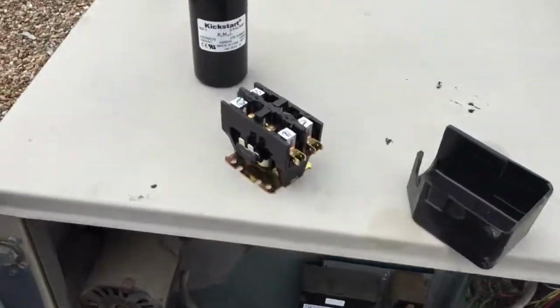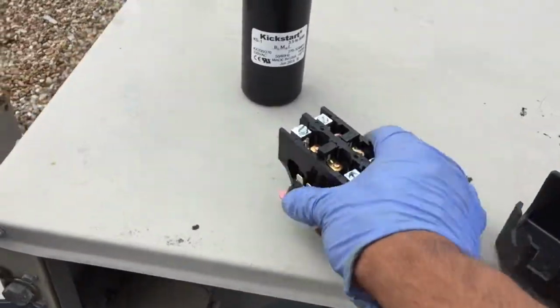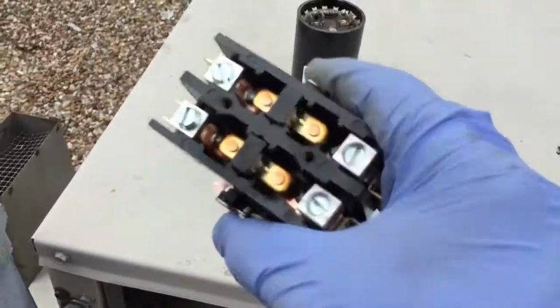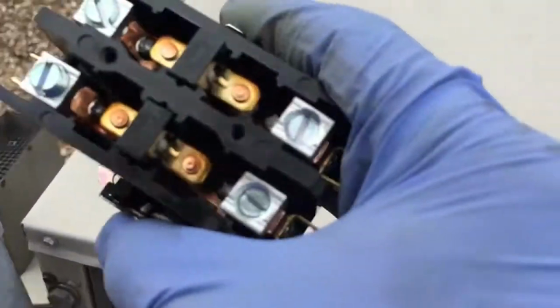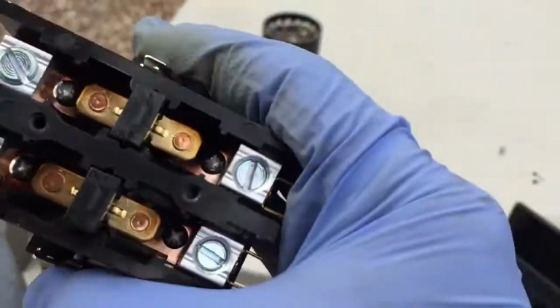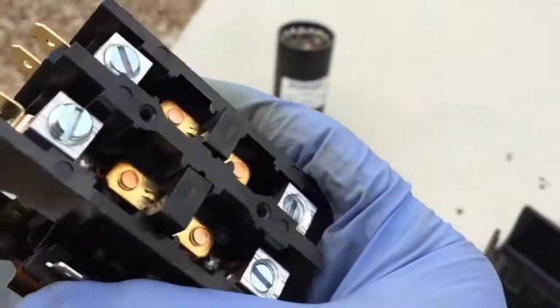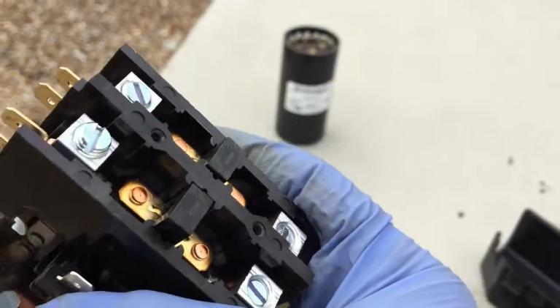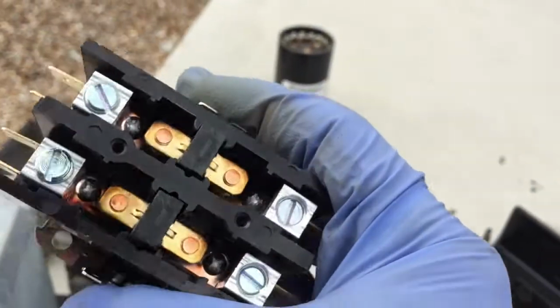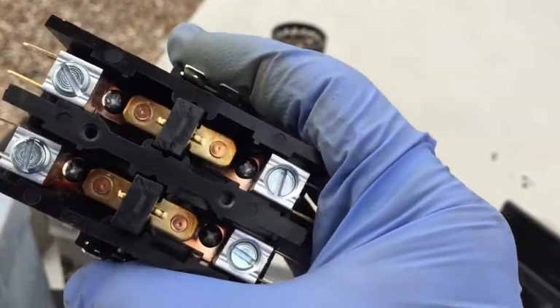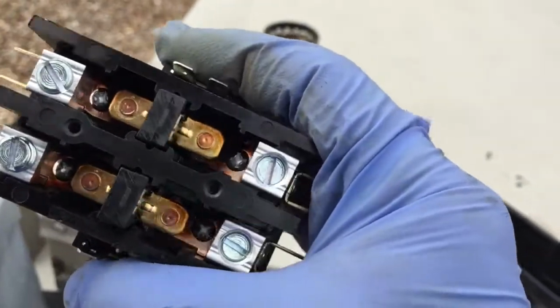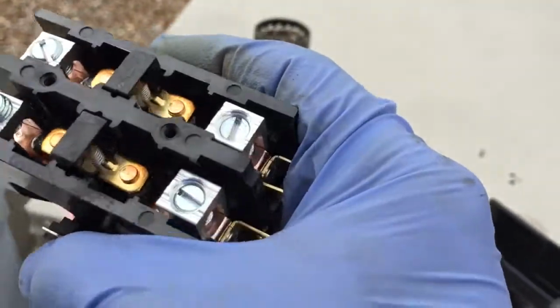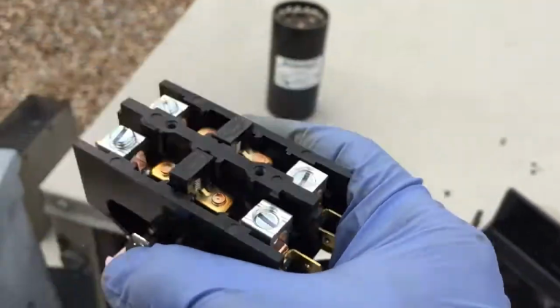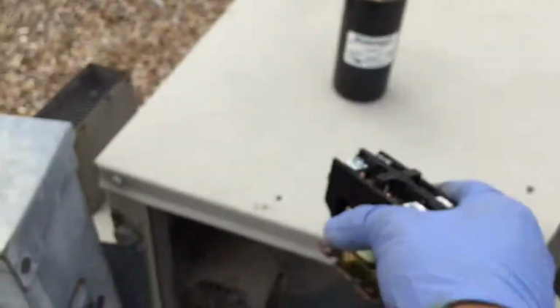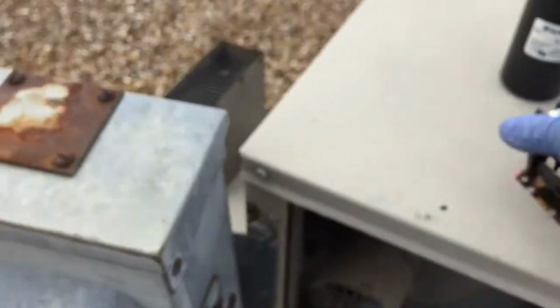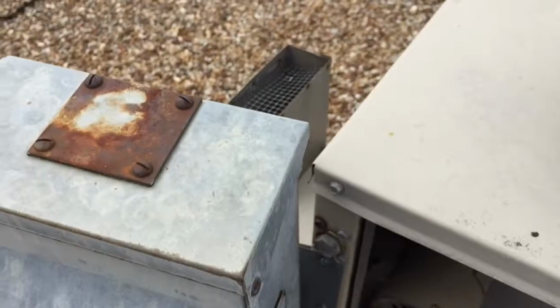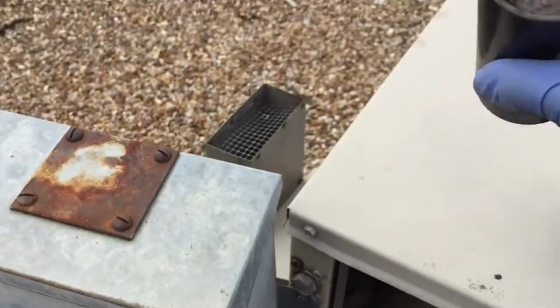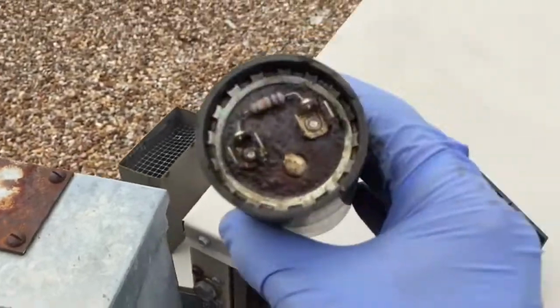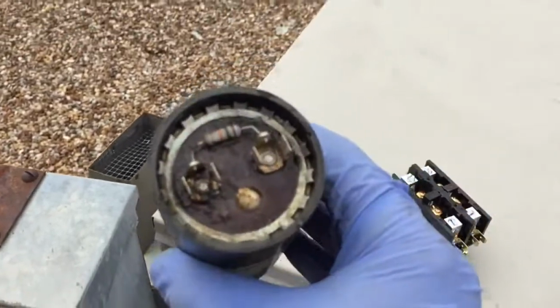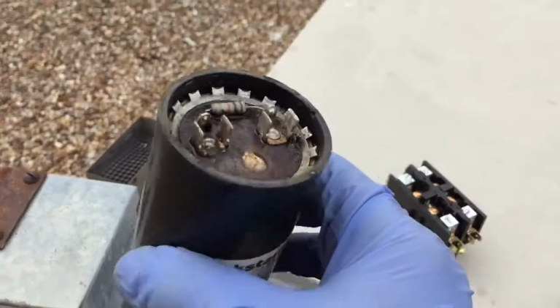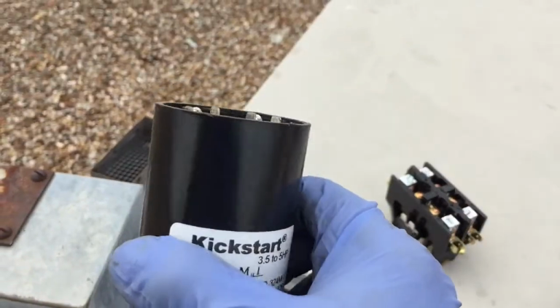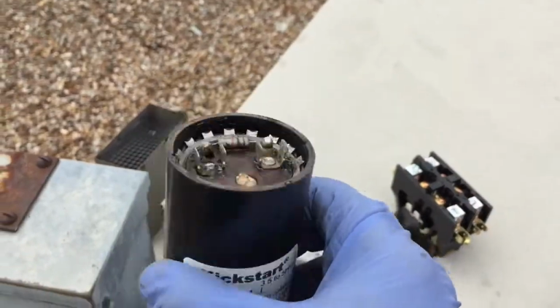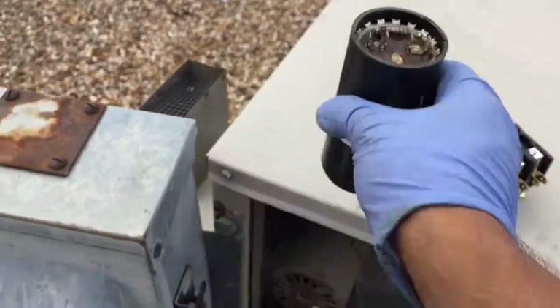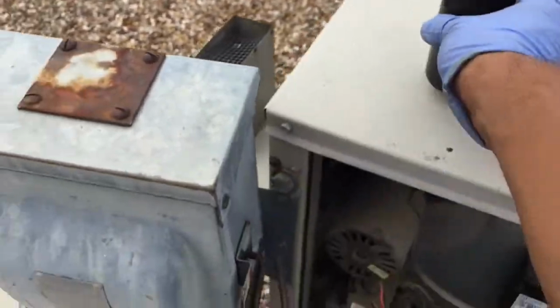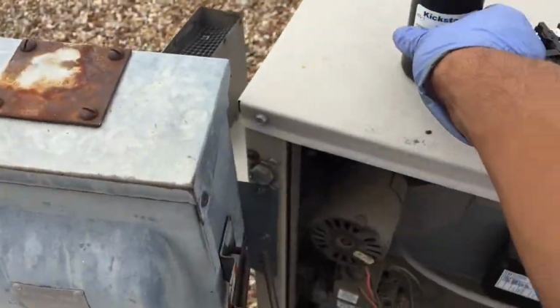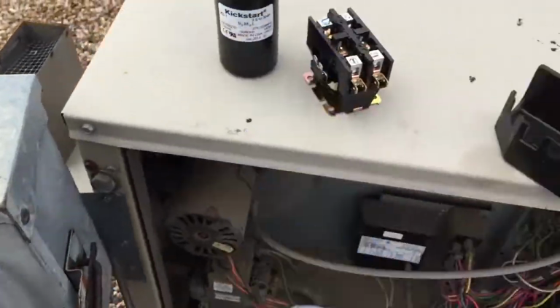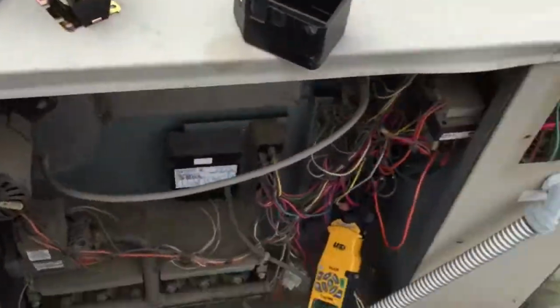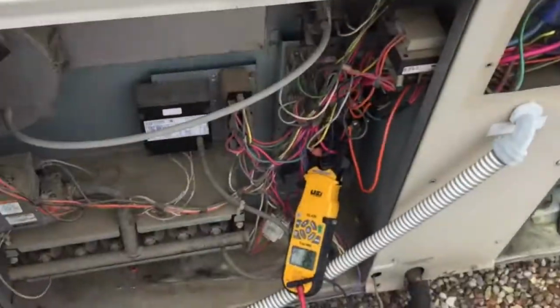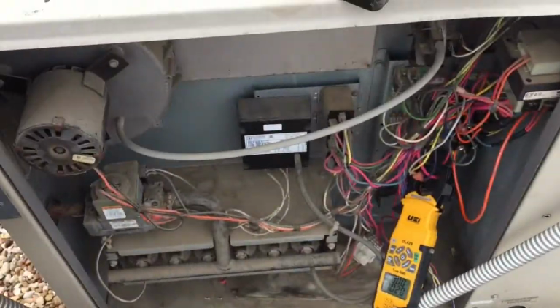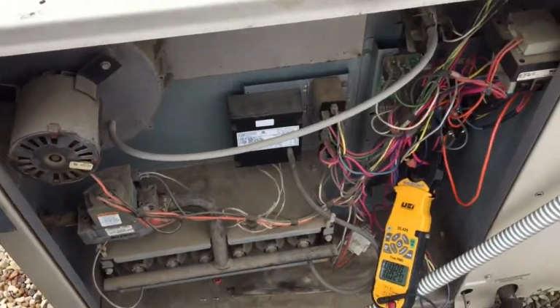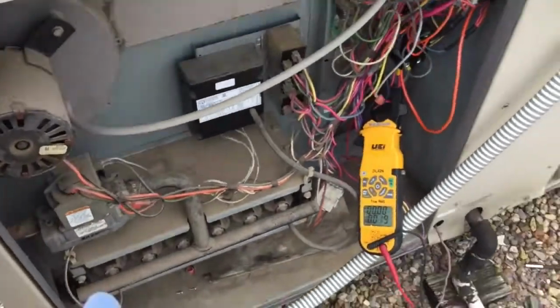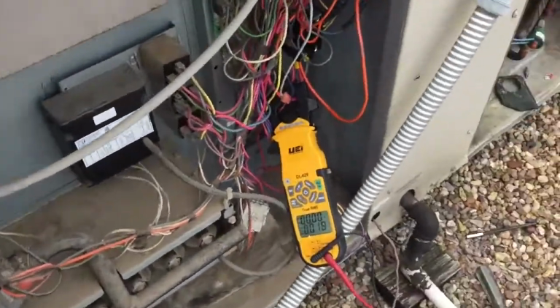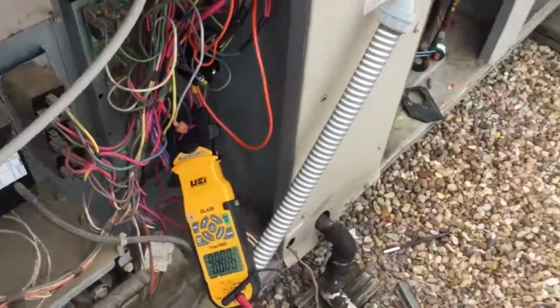The contactor was a little heated, so it's a start cap. Right now, turn it on.